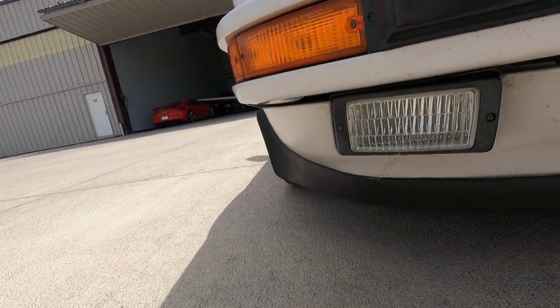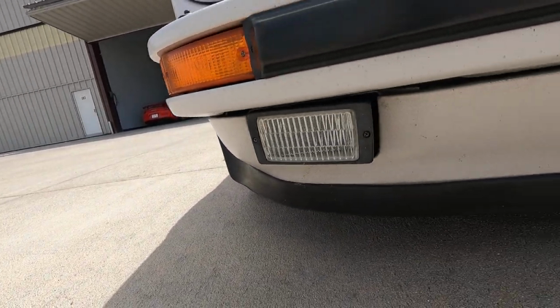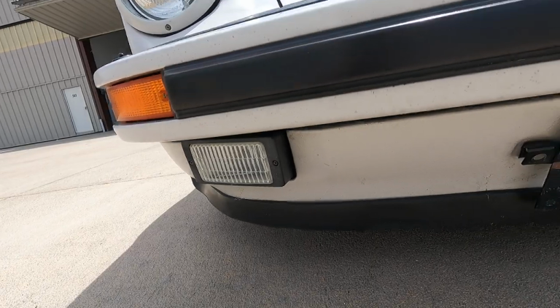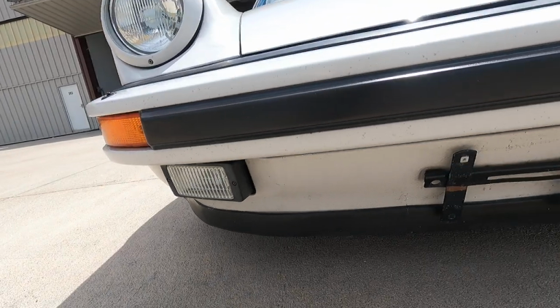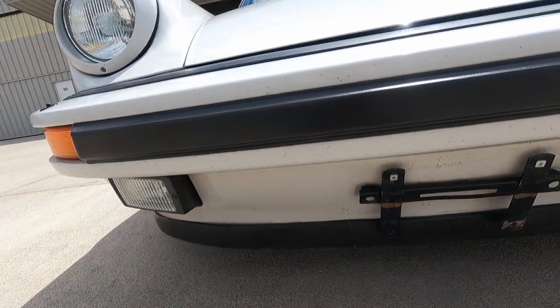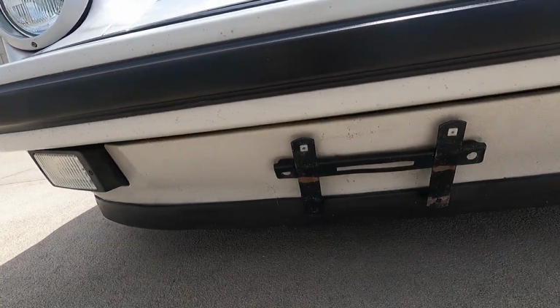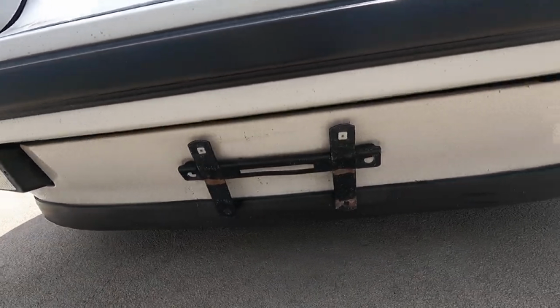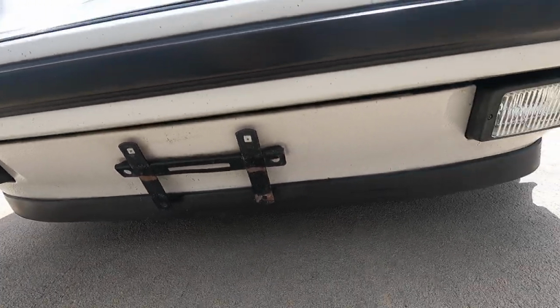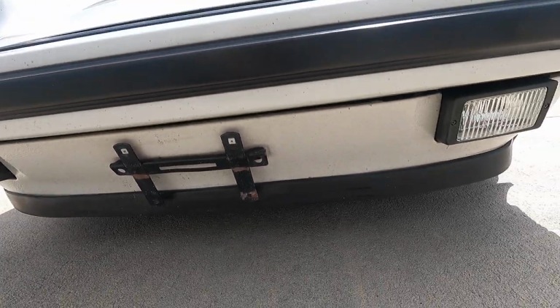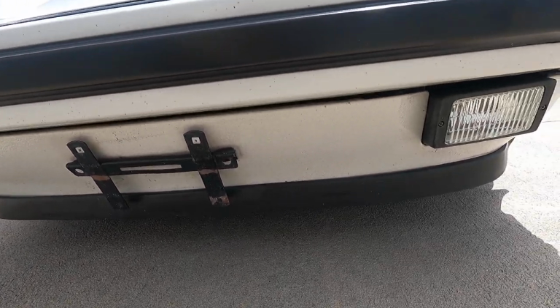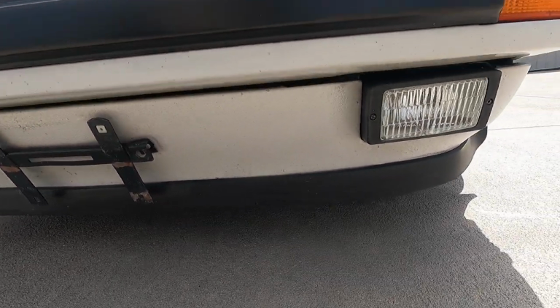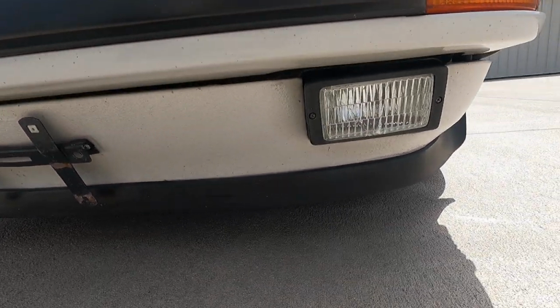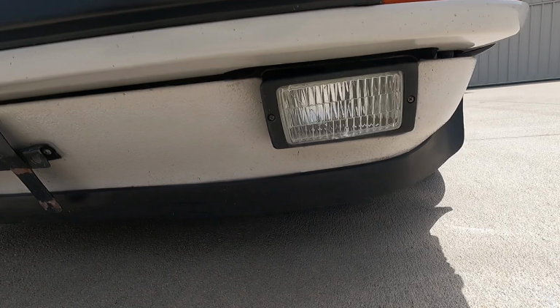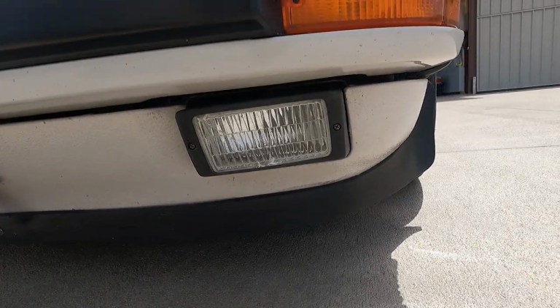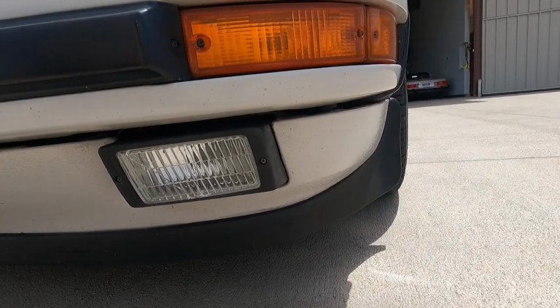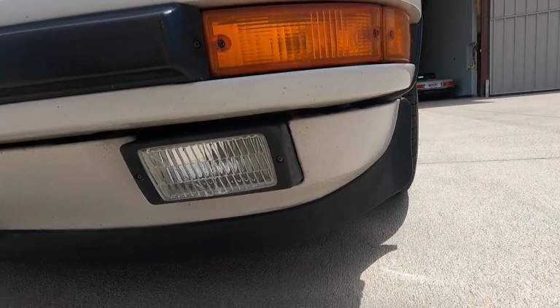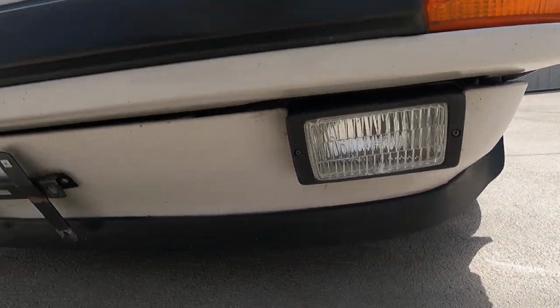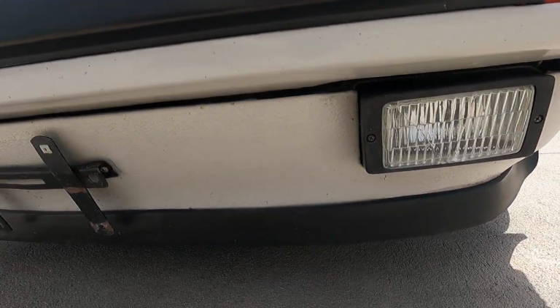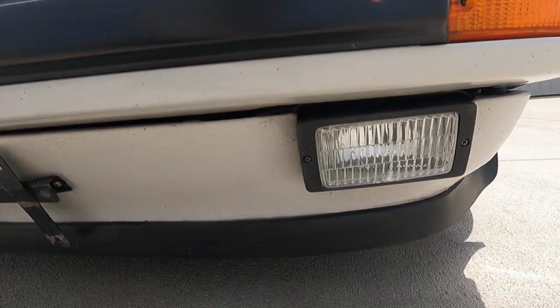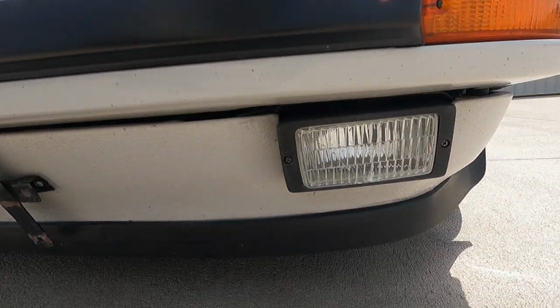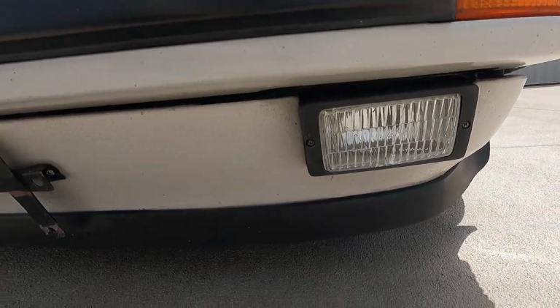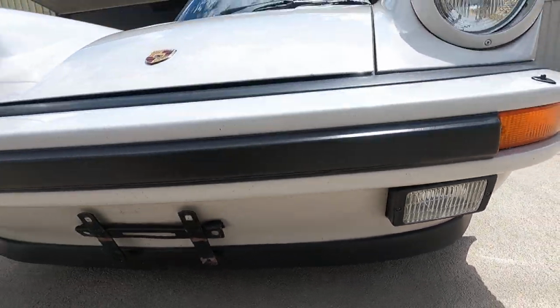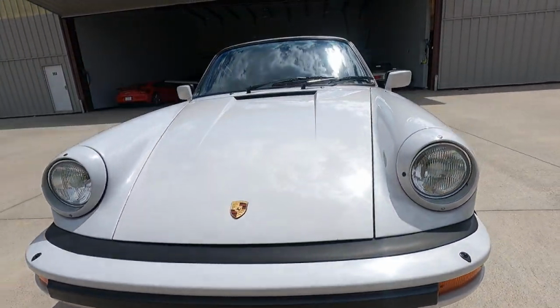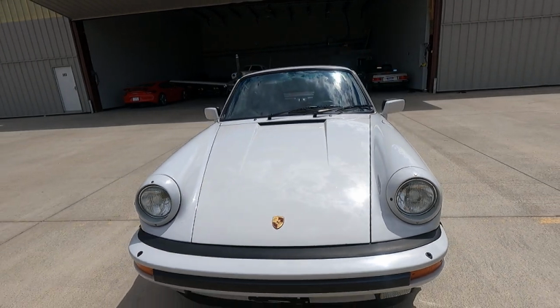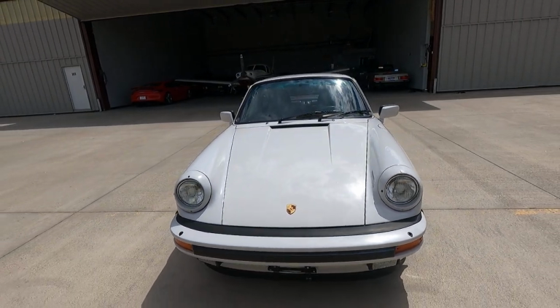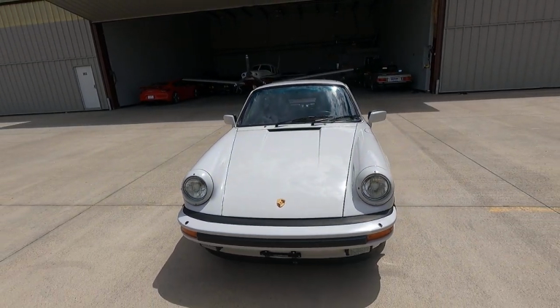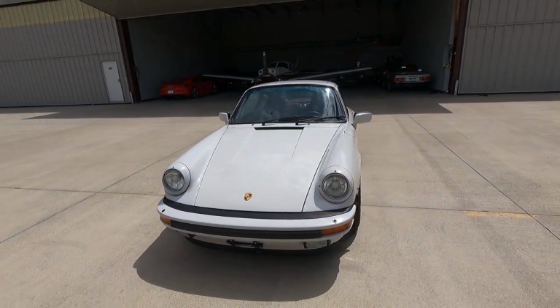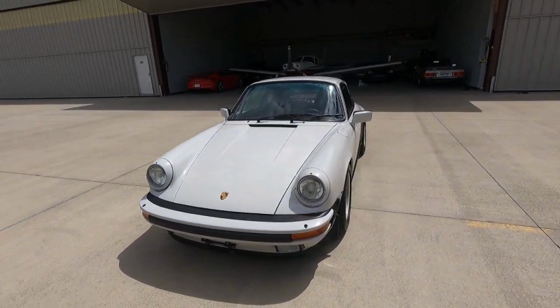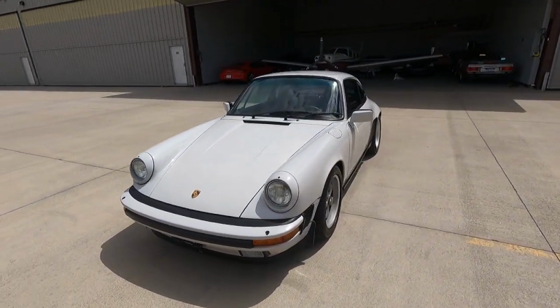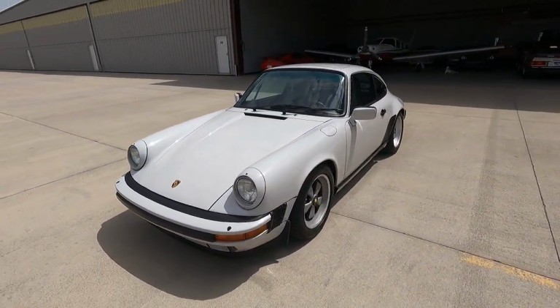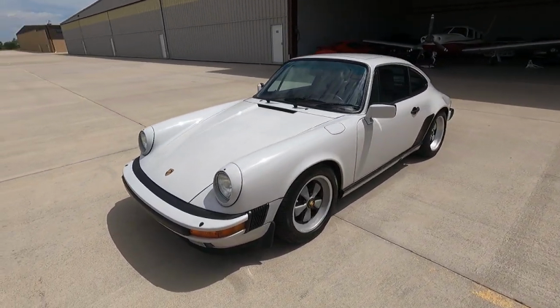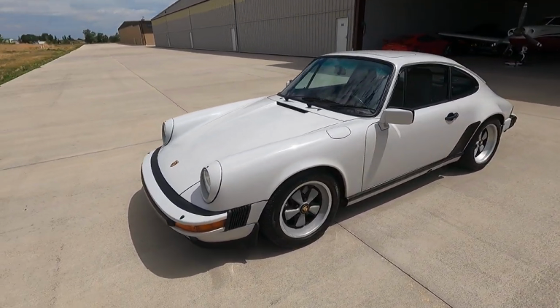The front sport lip has just a little bit of waviness, typical to this generation. The left side fog light has a crack — we will fix that before it leaves our hands. So there you have it.